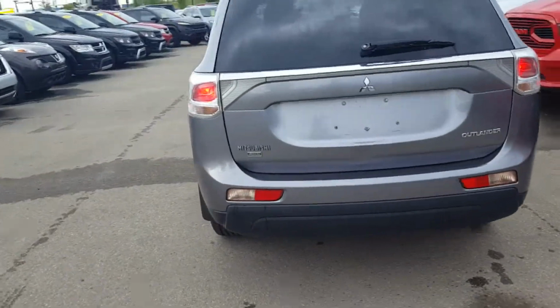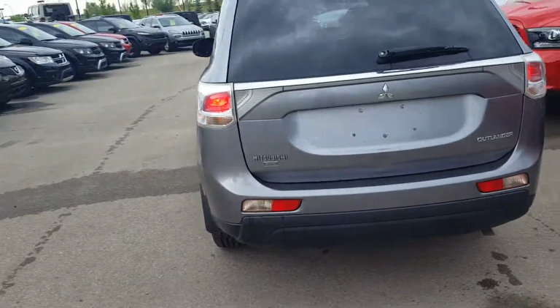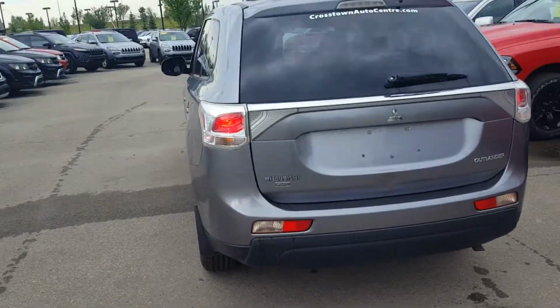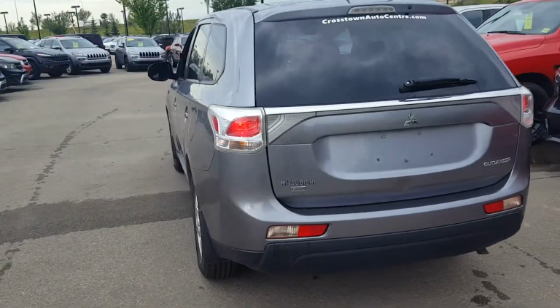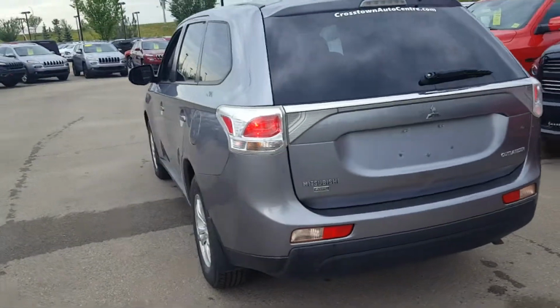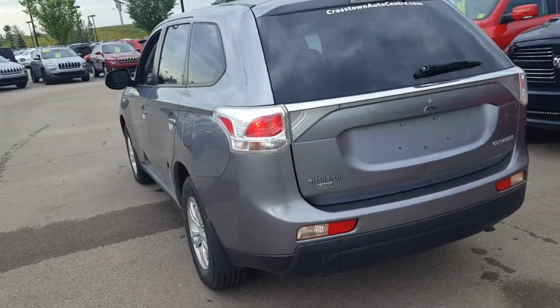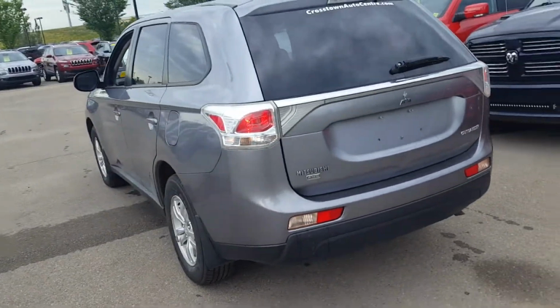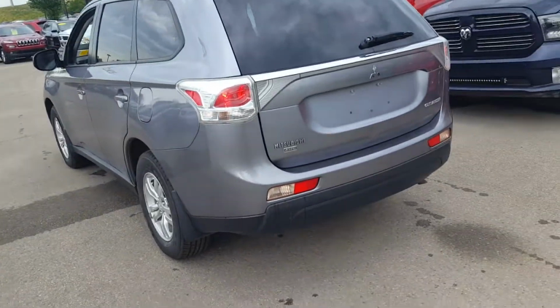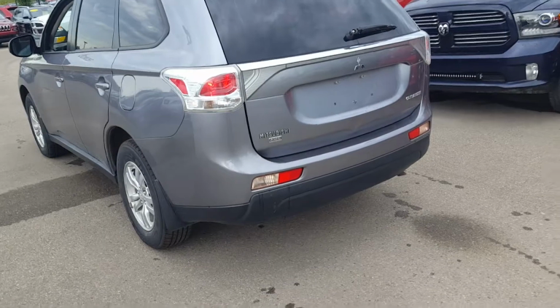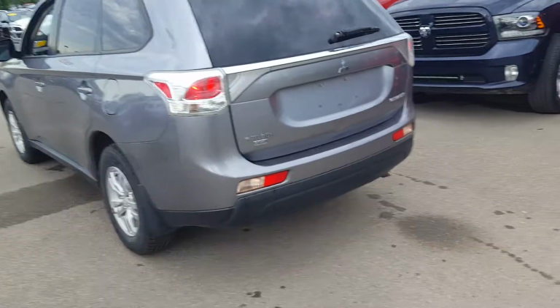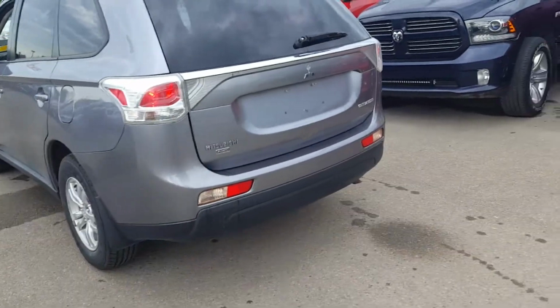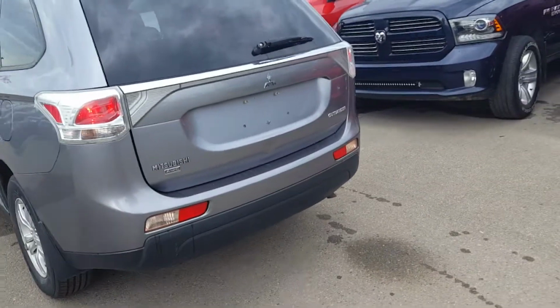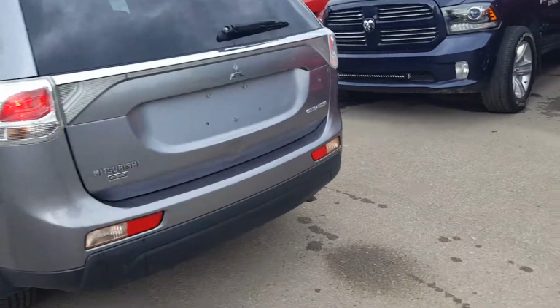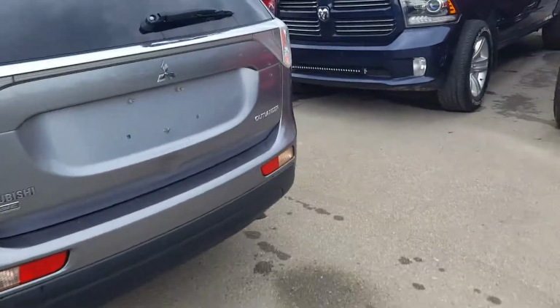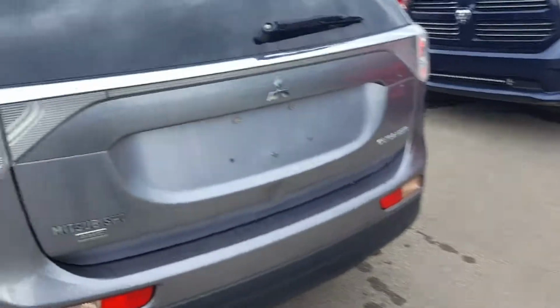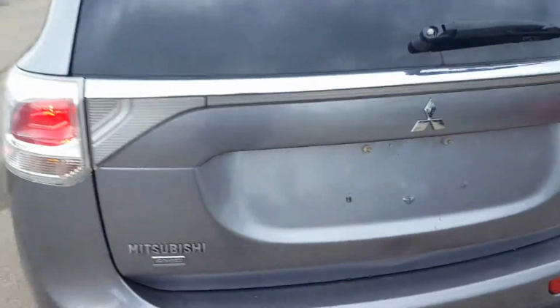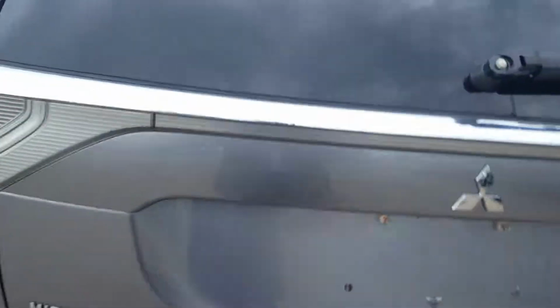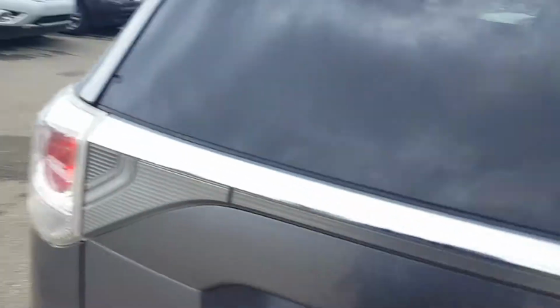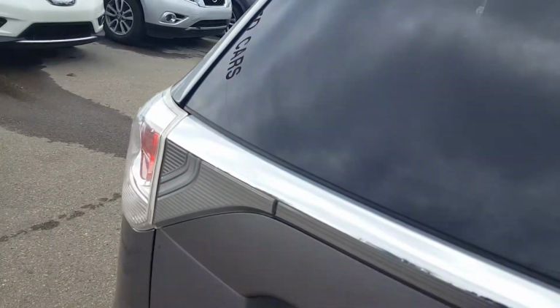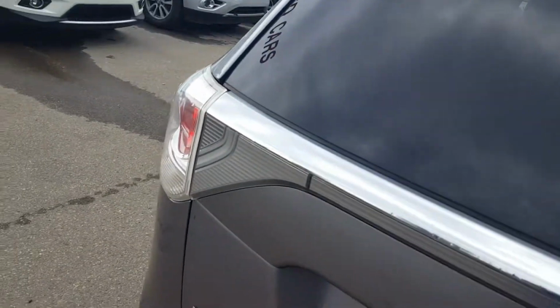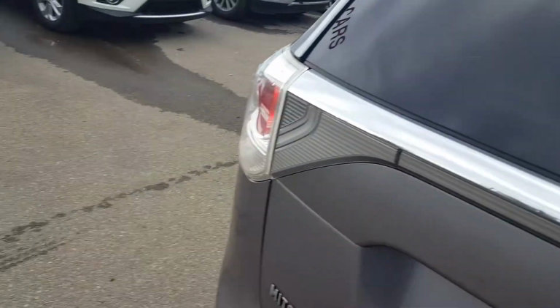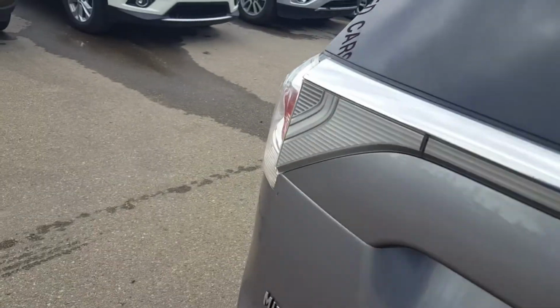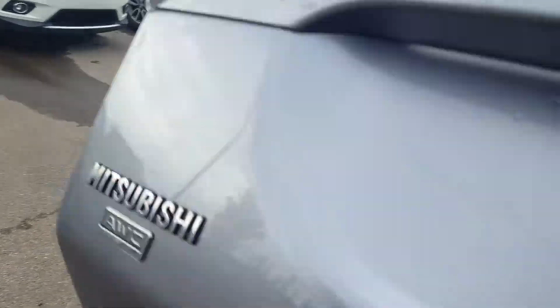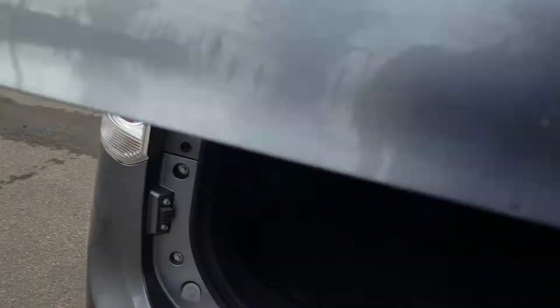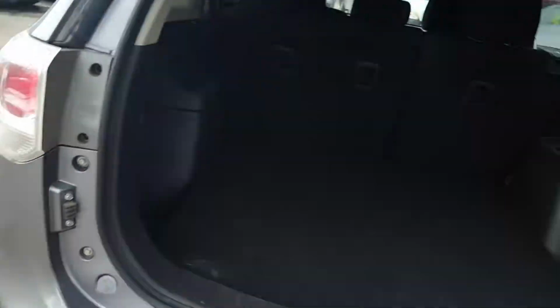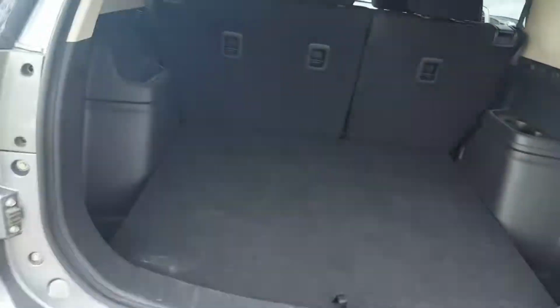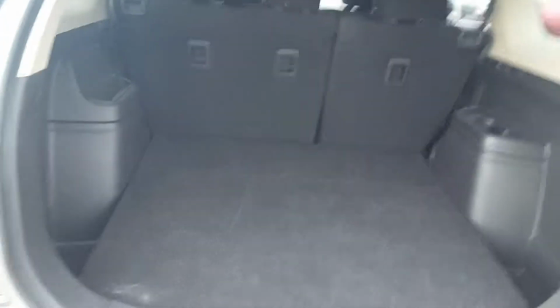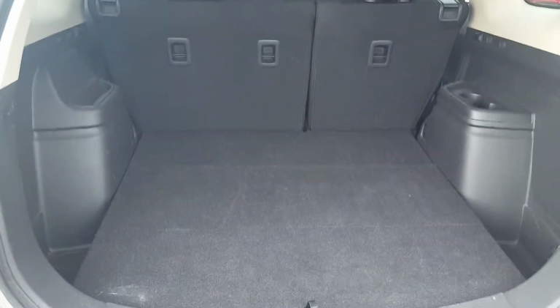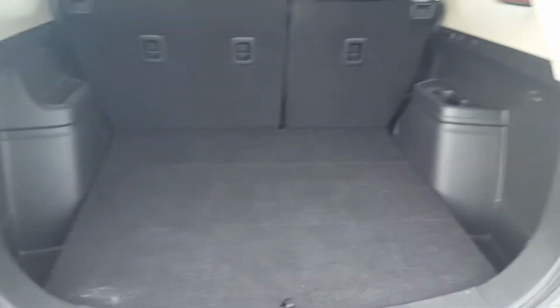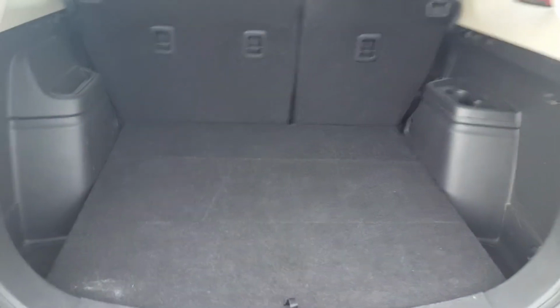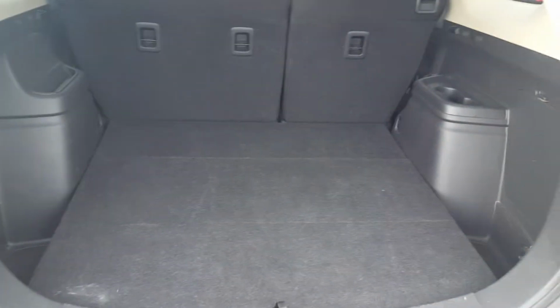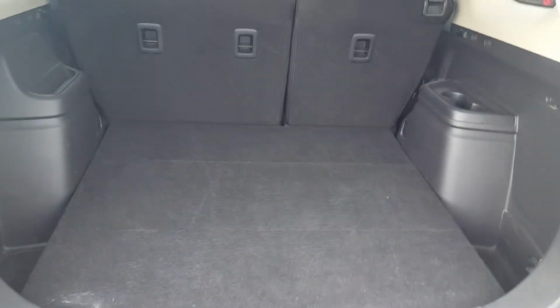What's nice about Outlanders is that they're fuel efficient, very reliable, and well-built vehicles. Being a five-passenger, it gives you a lot more space compared to some of the others like the Toyota RAV4 or Honda CR-V.